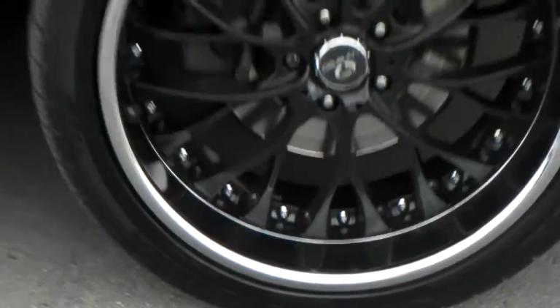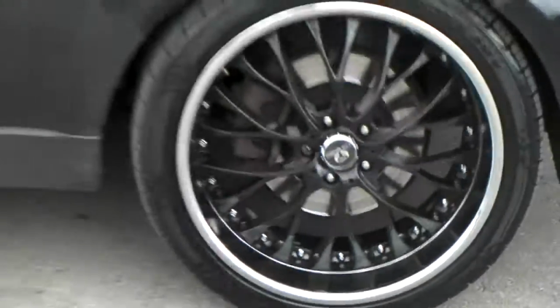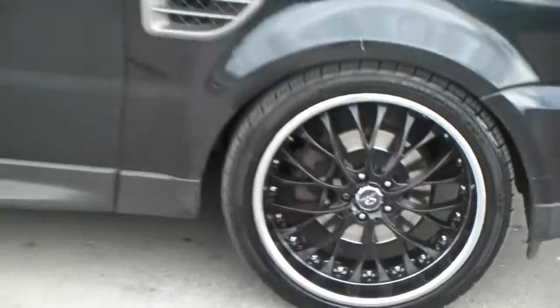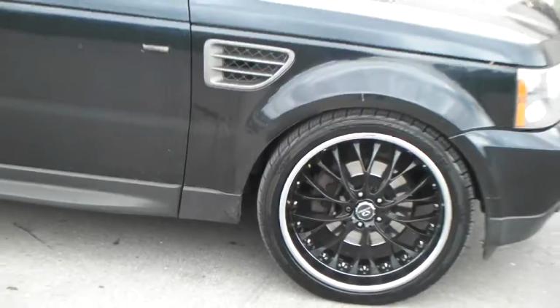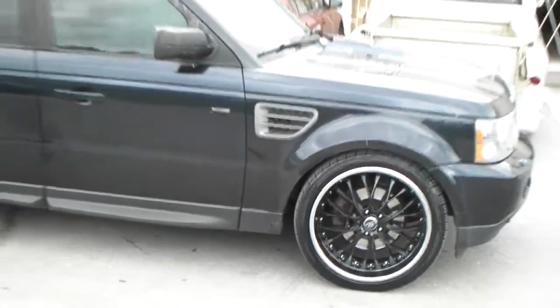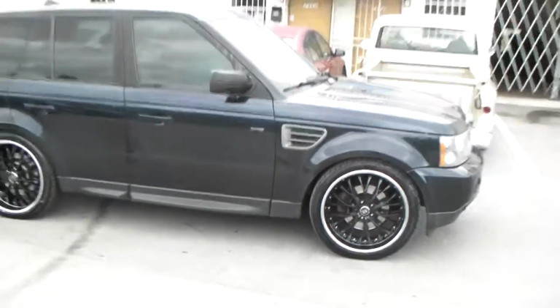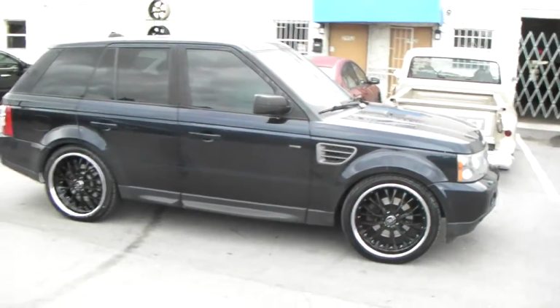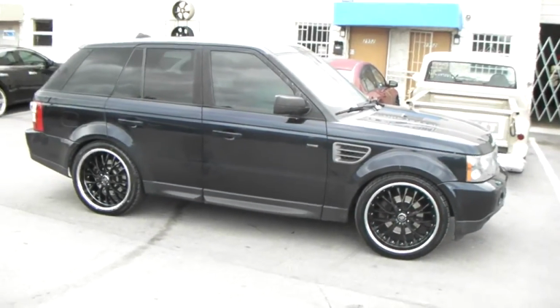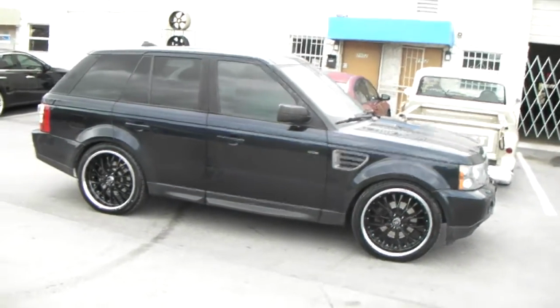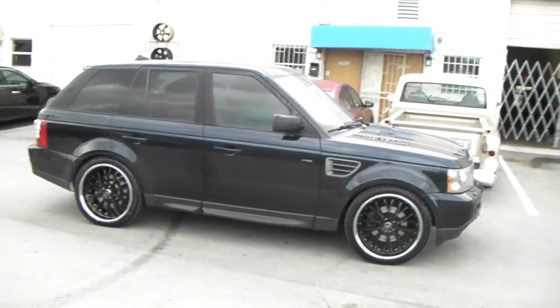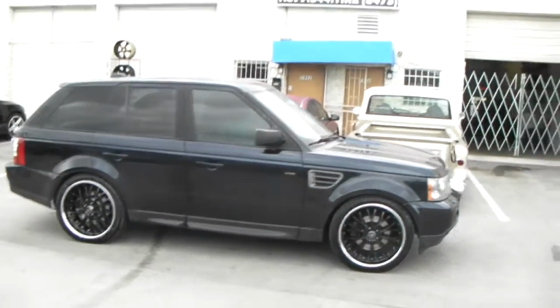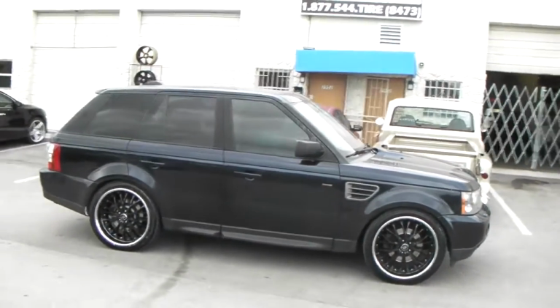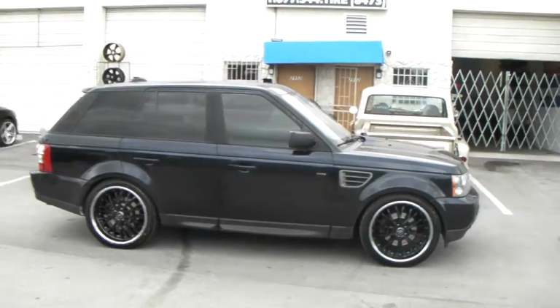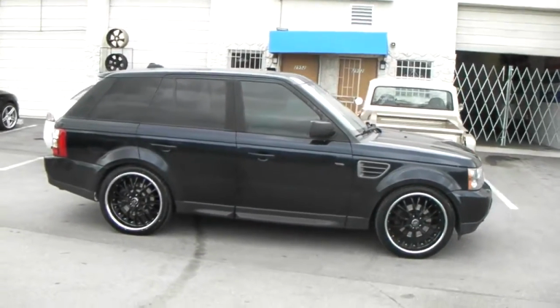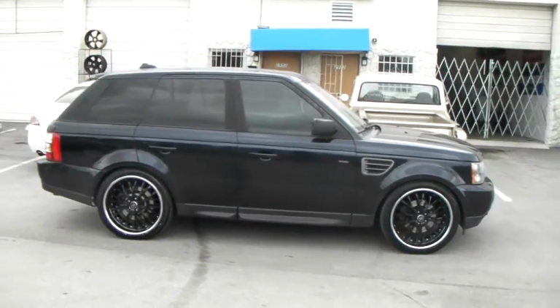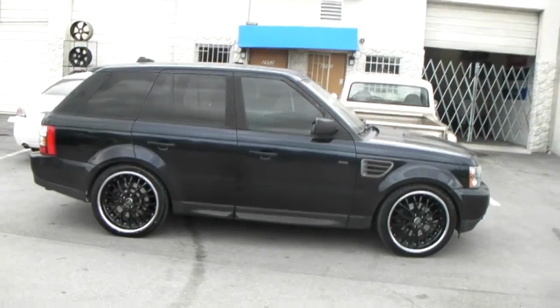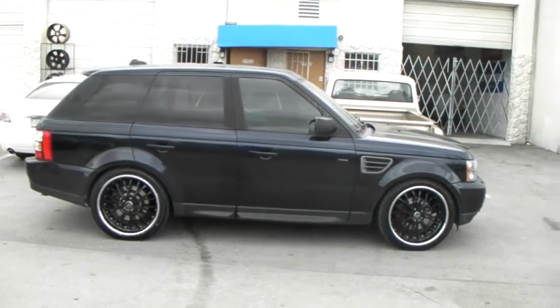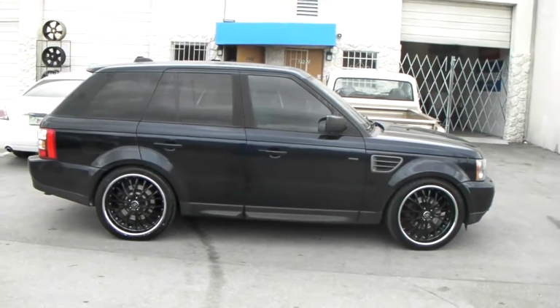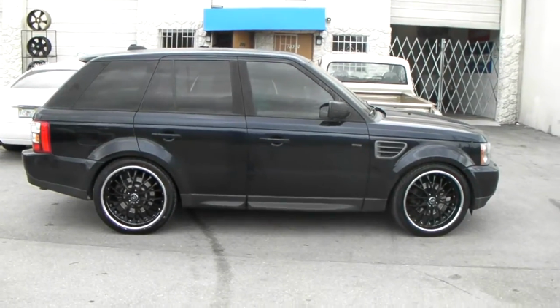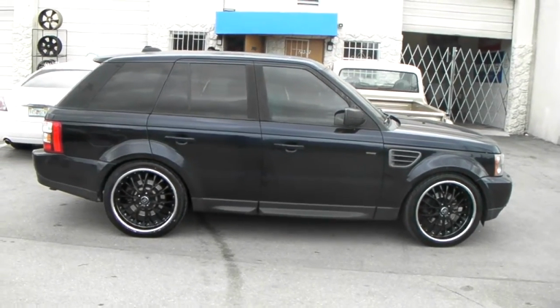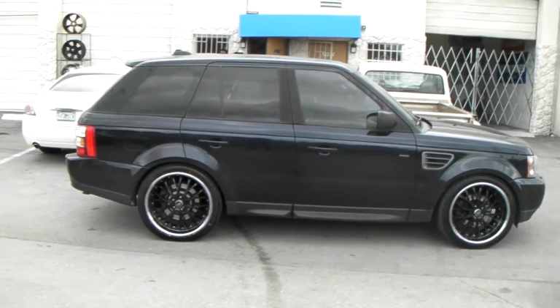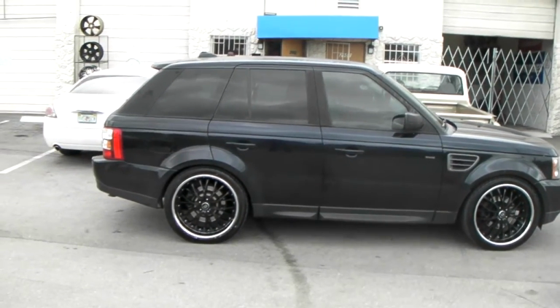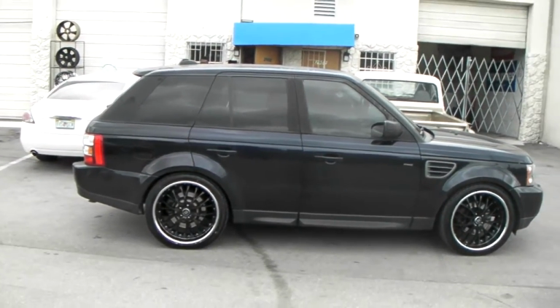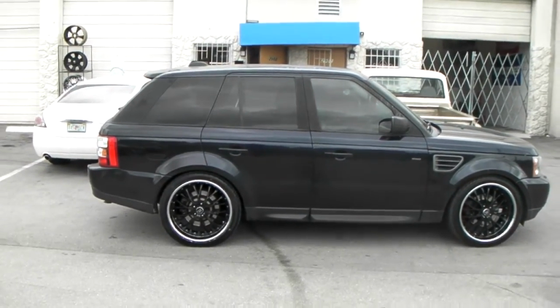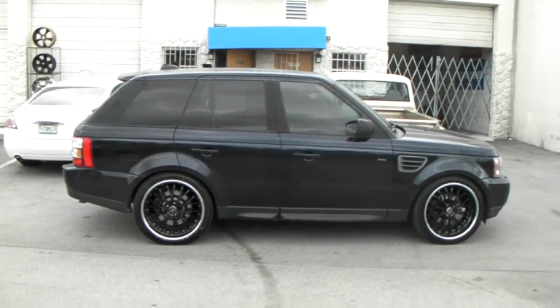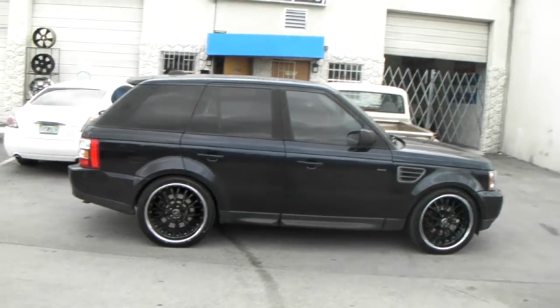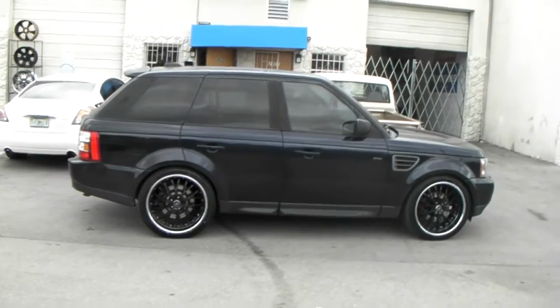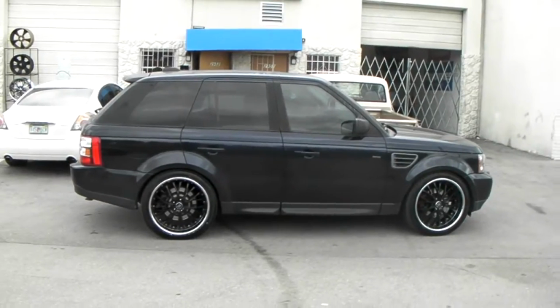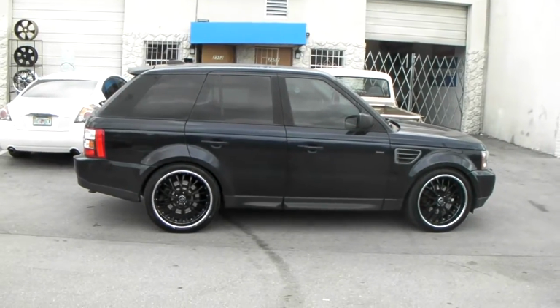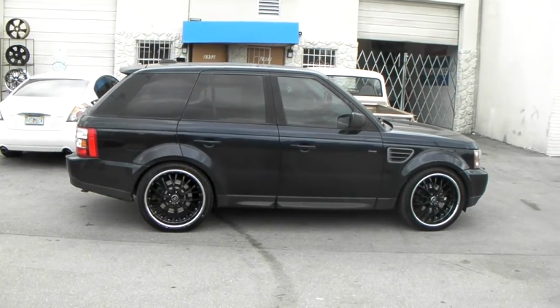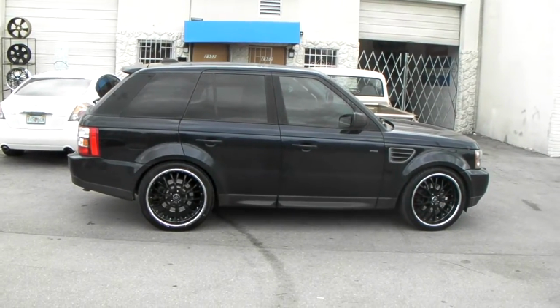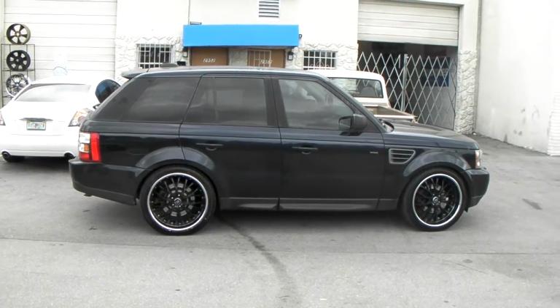You can find these online at DozenTires.com and right now they are on sale so we can get you a really good price on these, or call us at 877-544-8473. Again, that is the Lorenzo WL27 black face with the chrome lip.